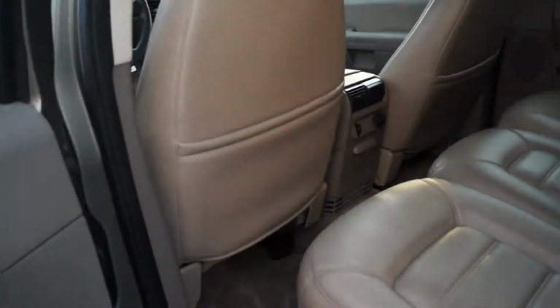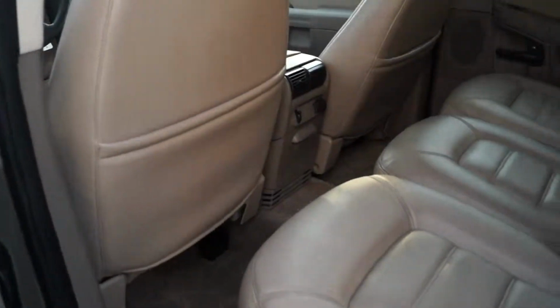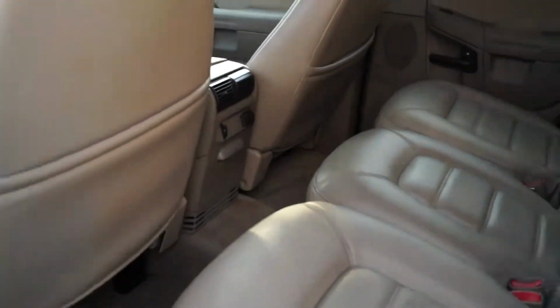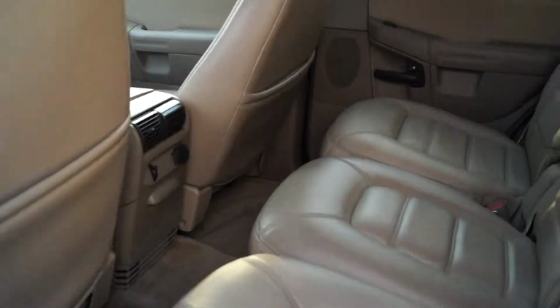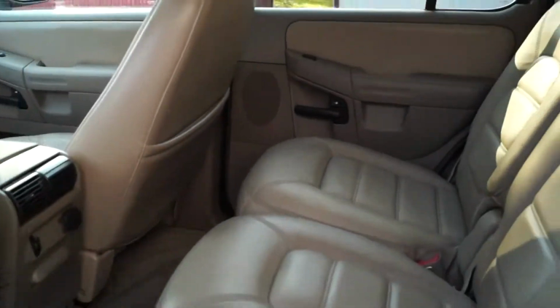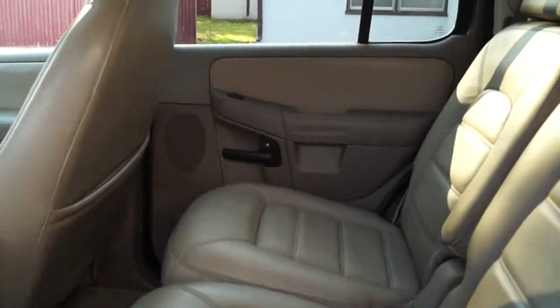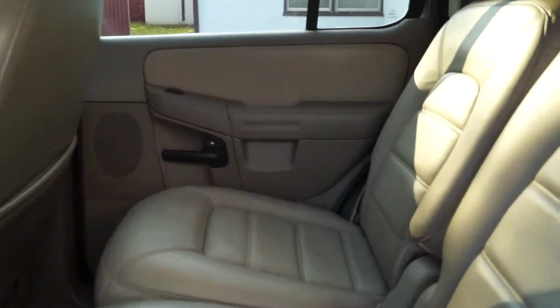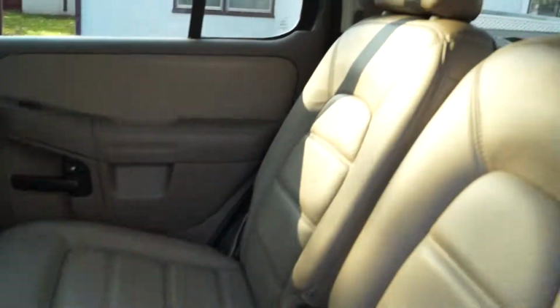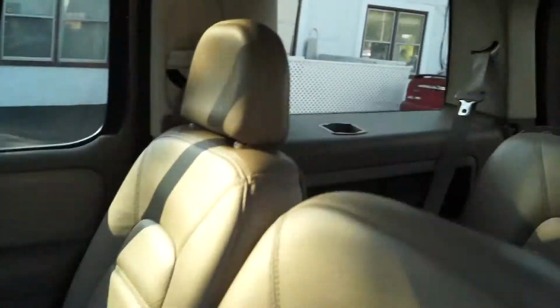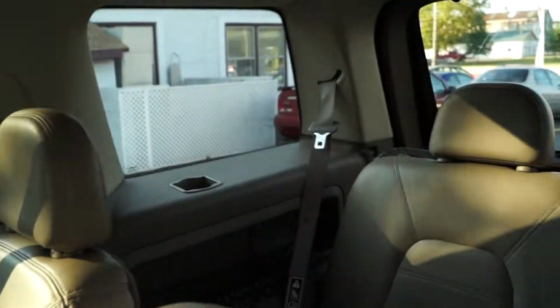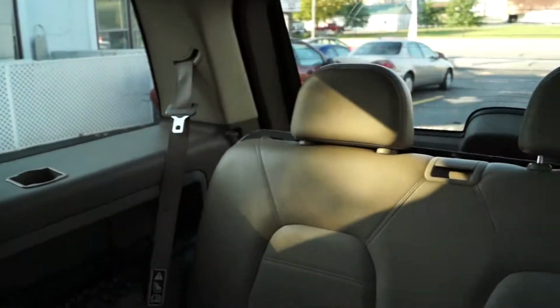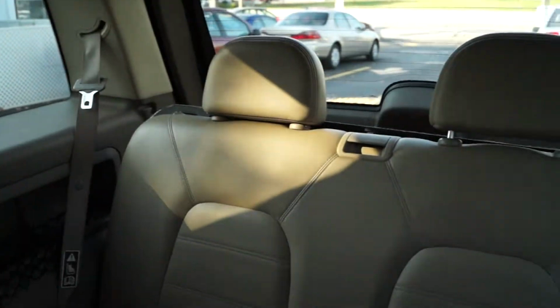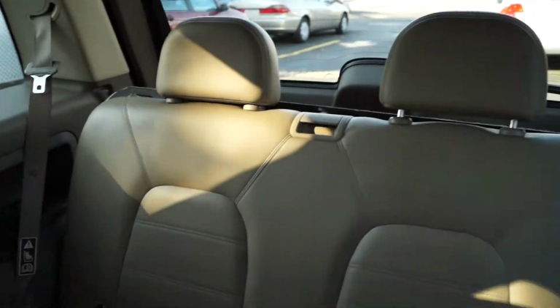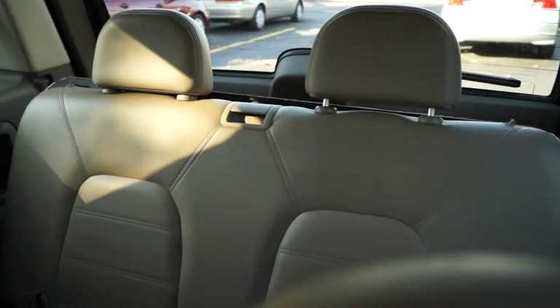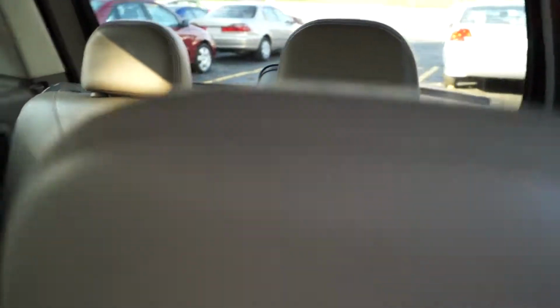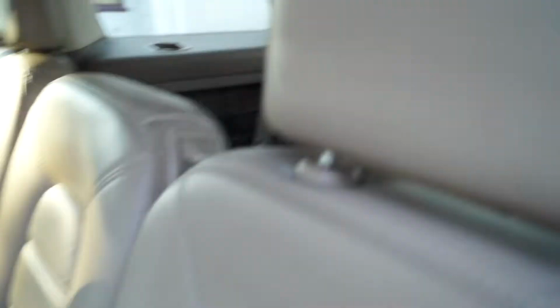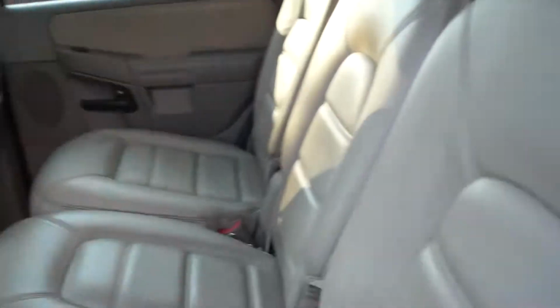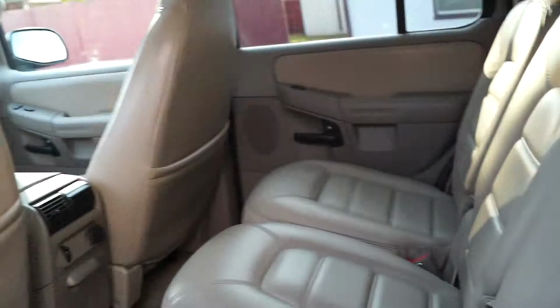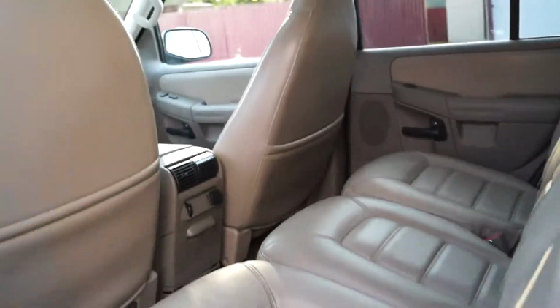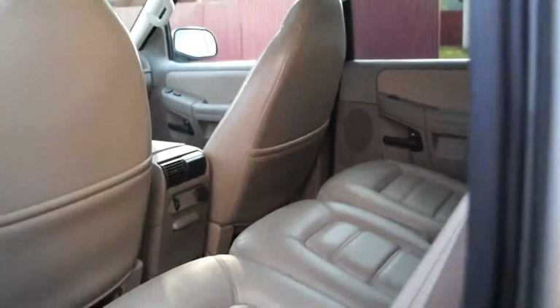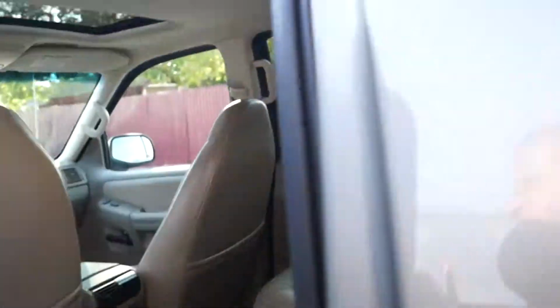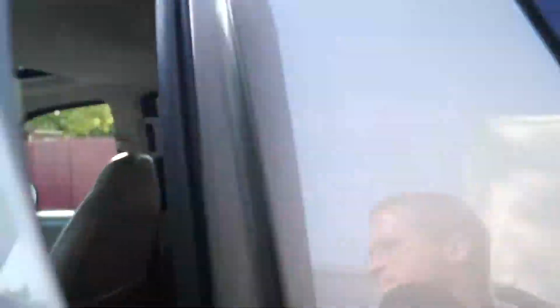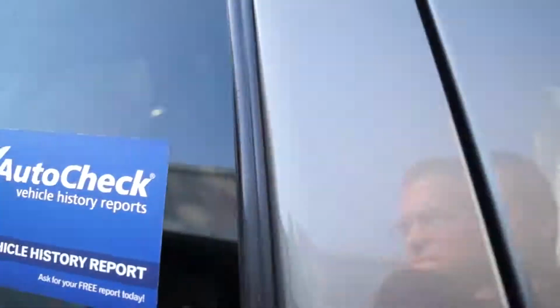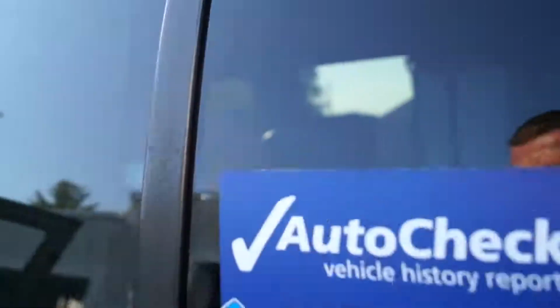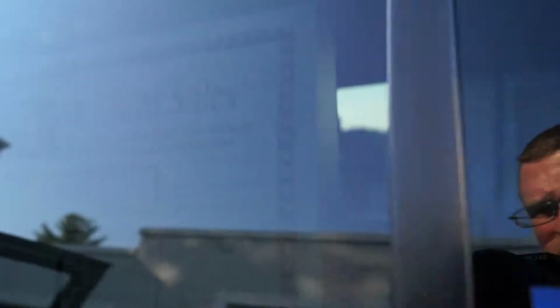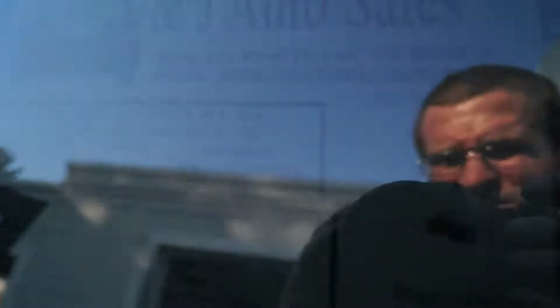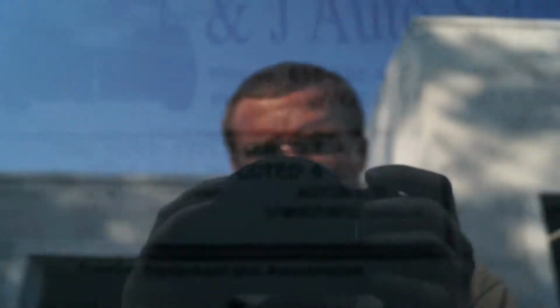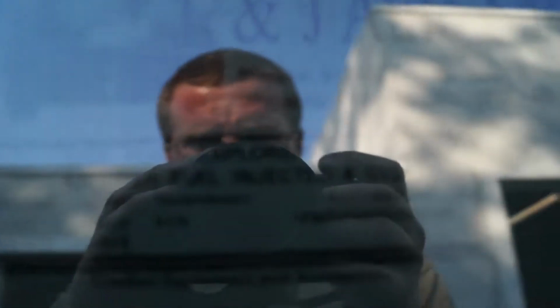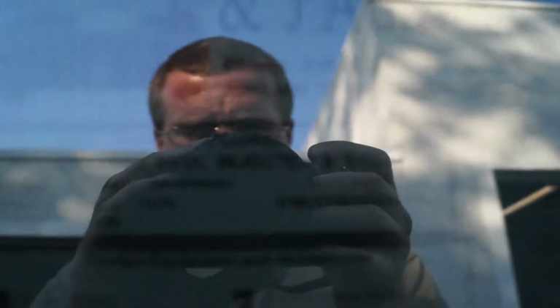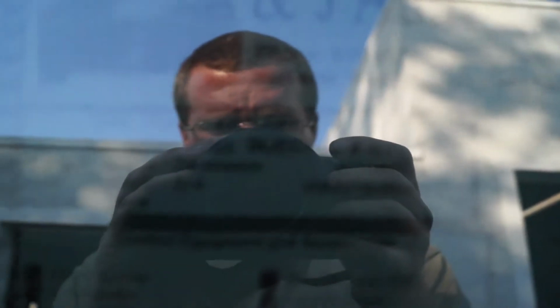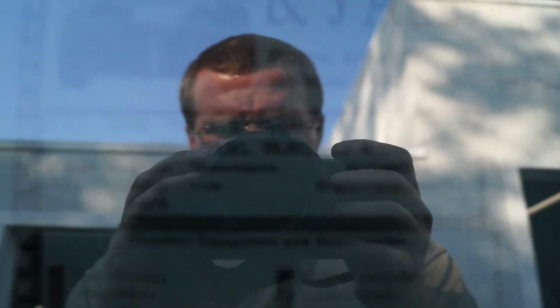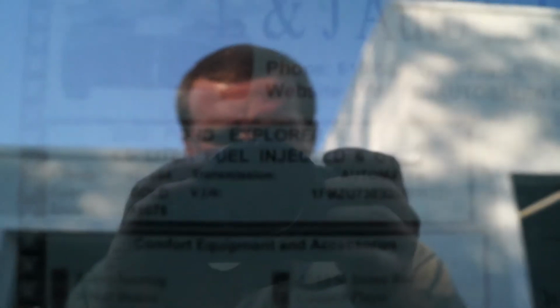Pretty clean in the back — it's got the third row, and there's your information.